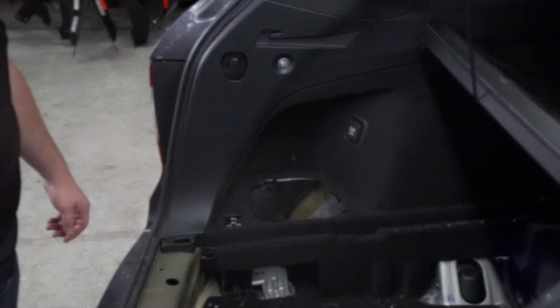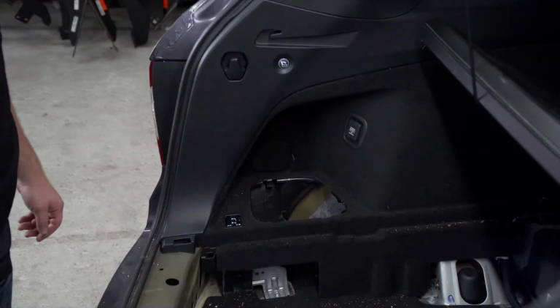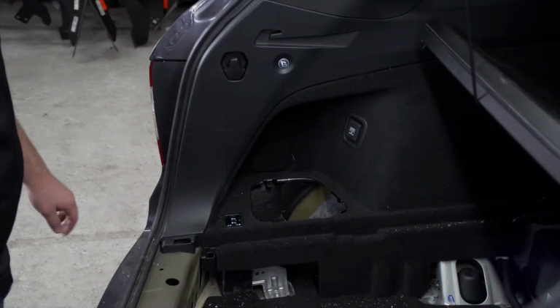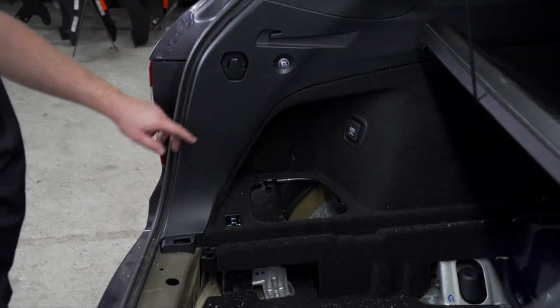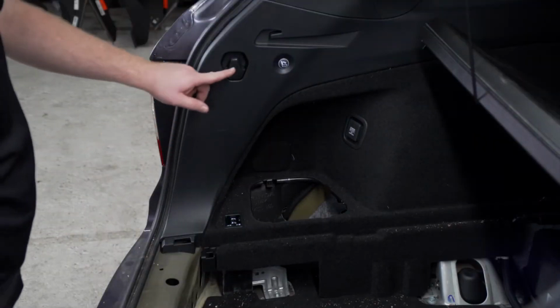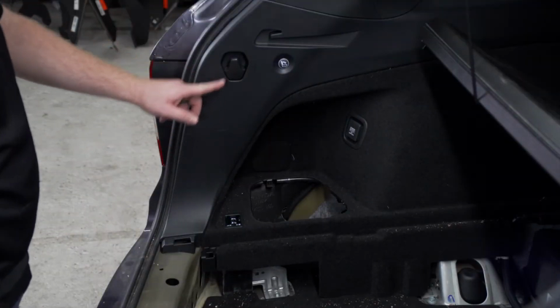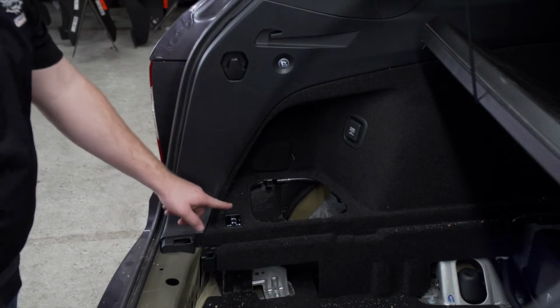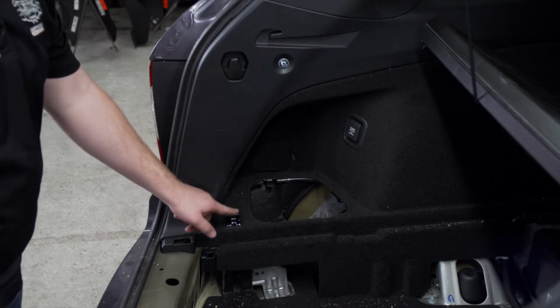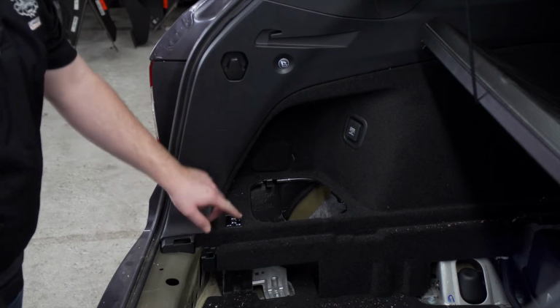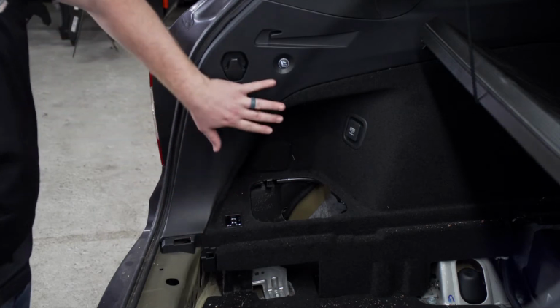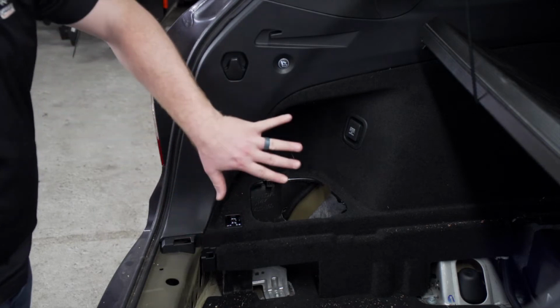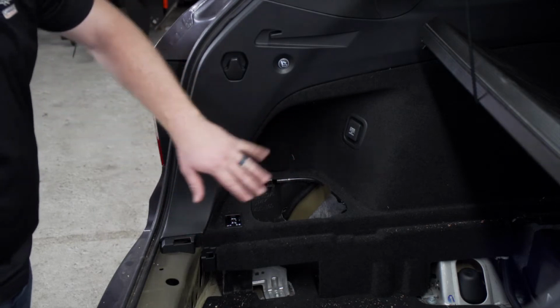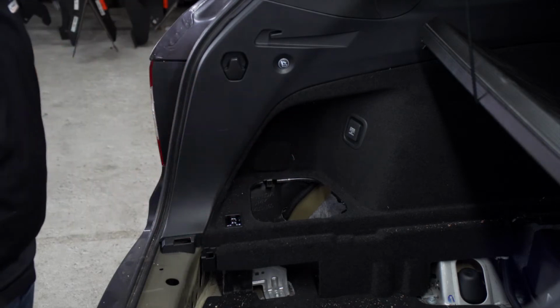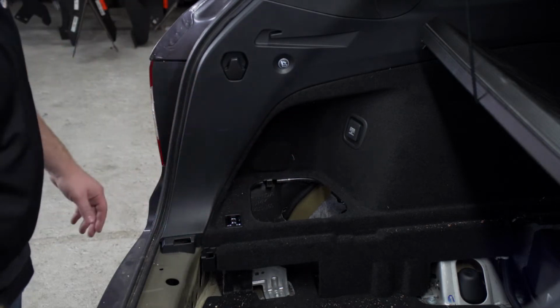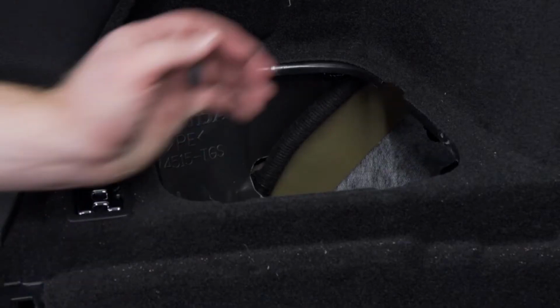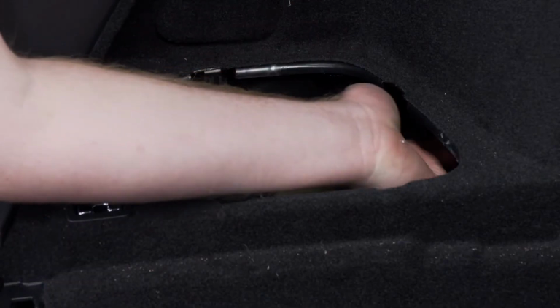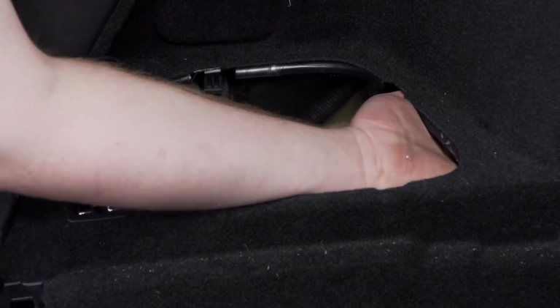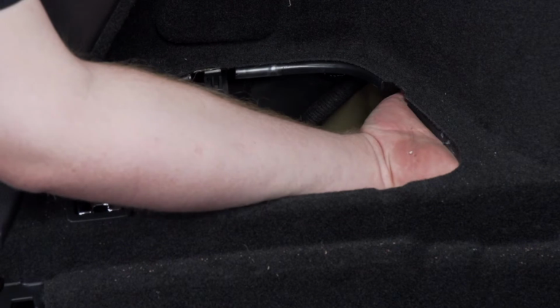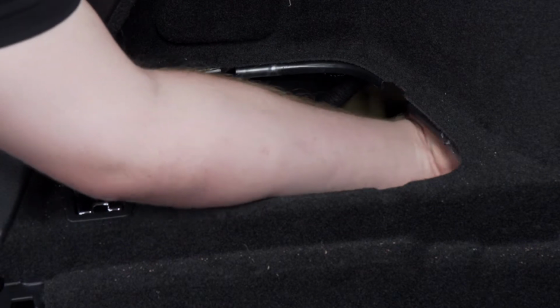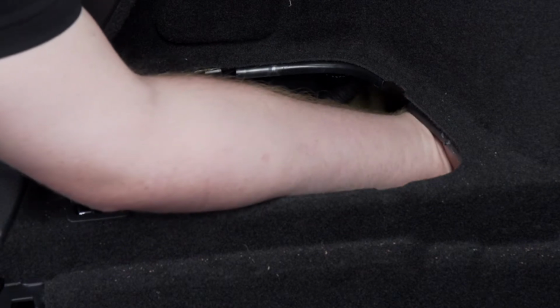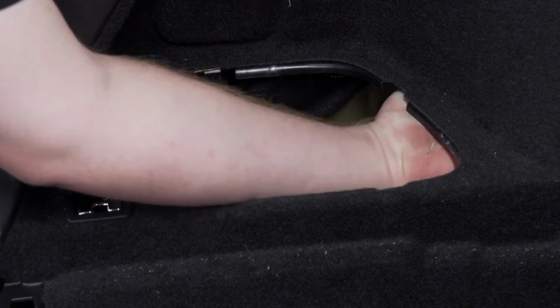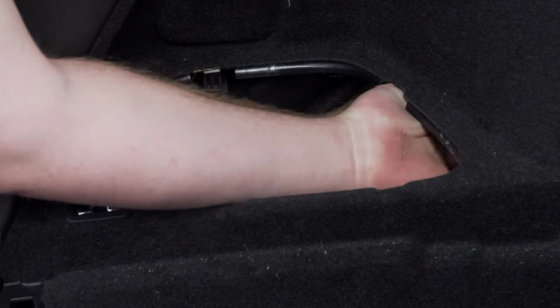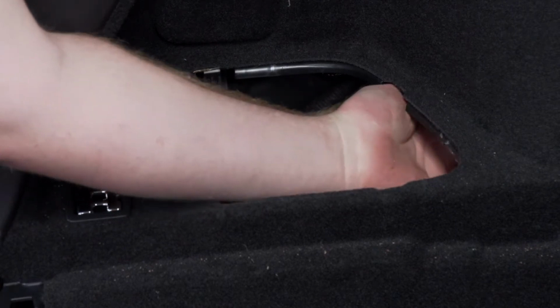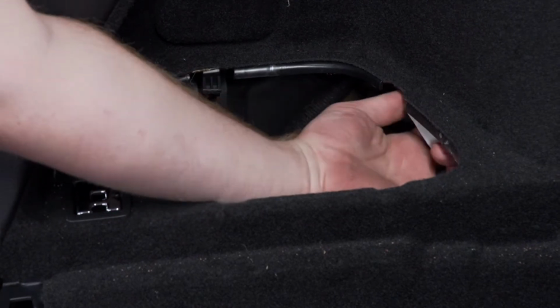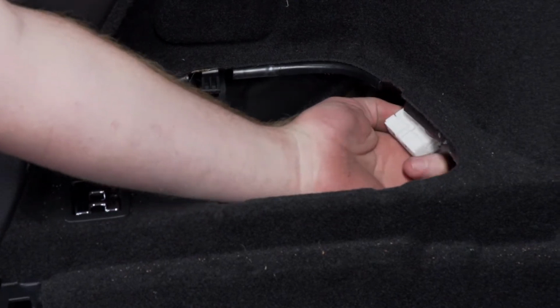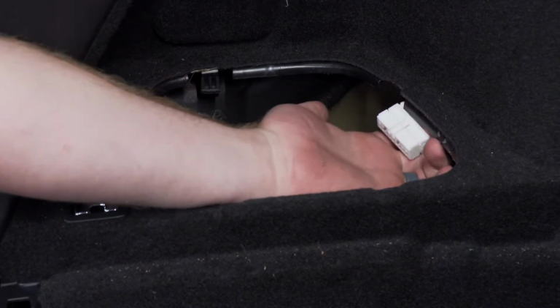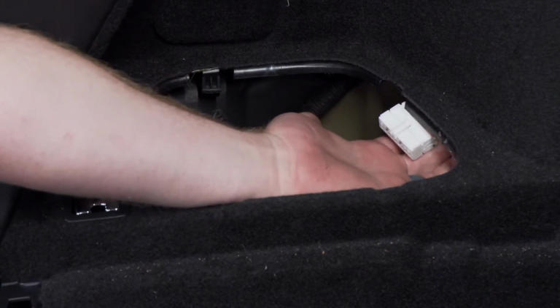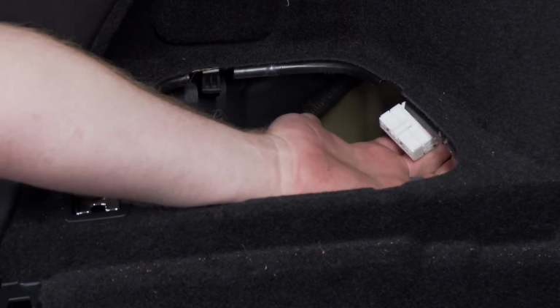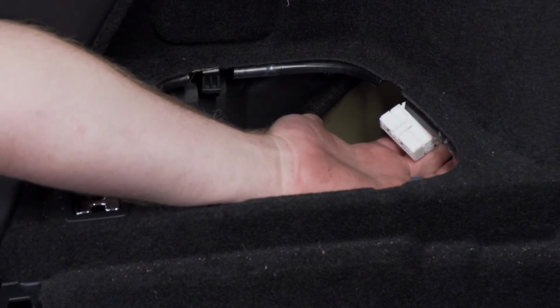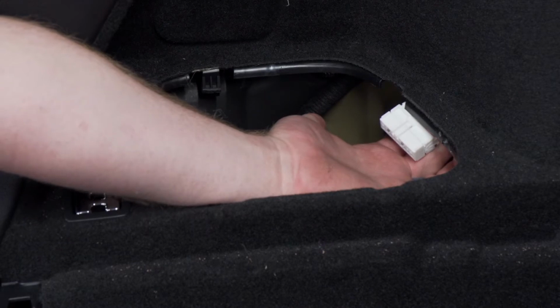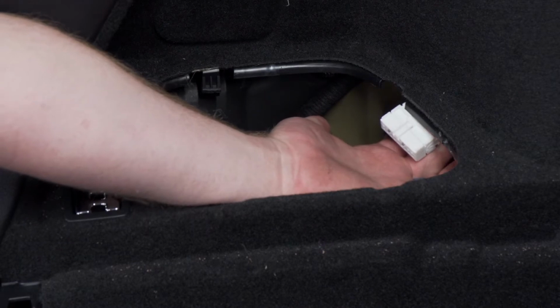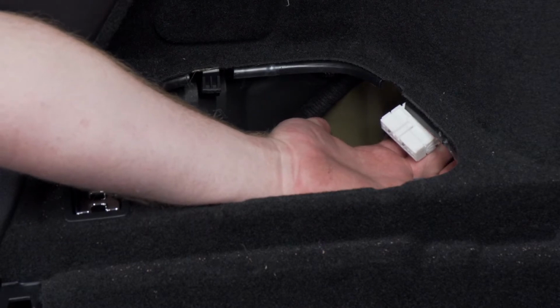Now our instructions tell us to remove these two cargo hooks to pull back on our driver's side paneling, but we've determined that you can just reach your hand up right here, pull down, and expose our tow harness that we need to plug into.